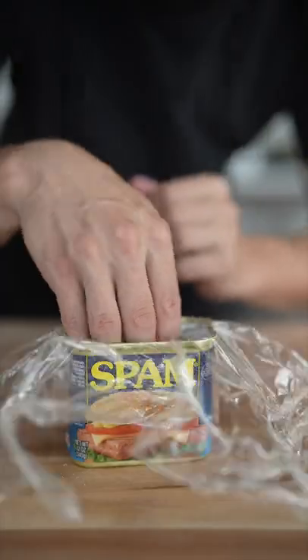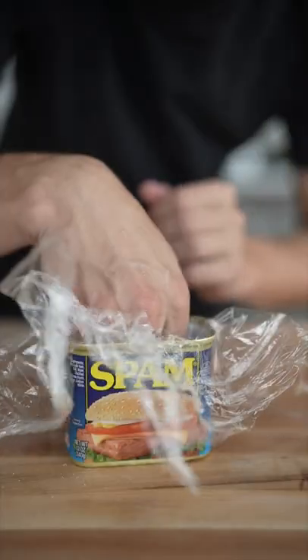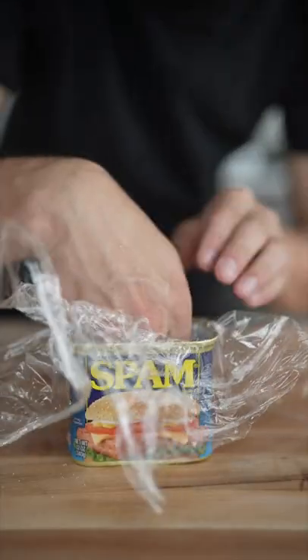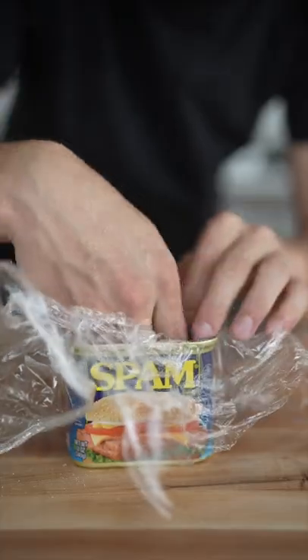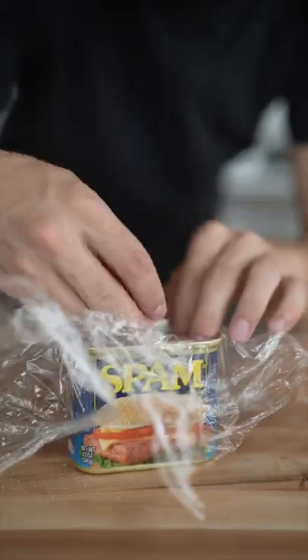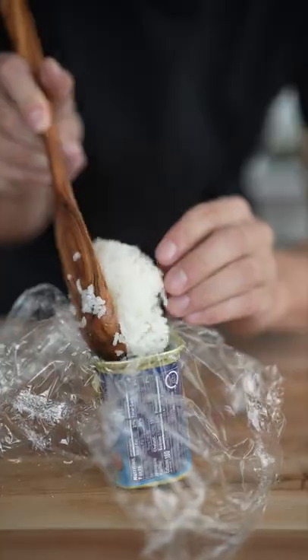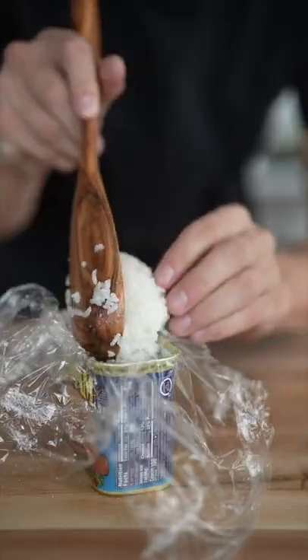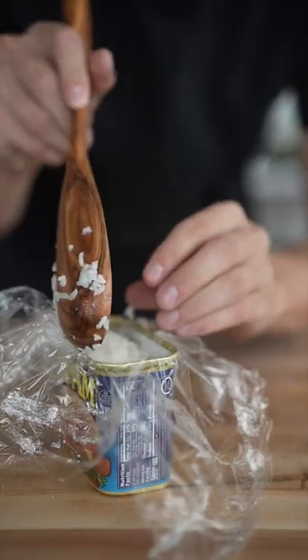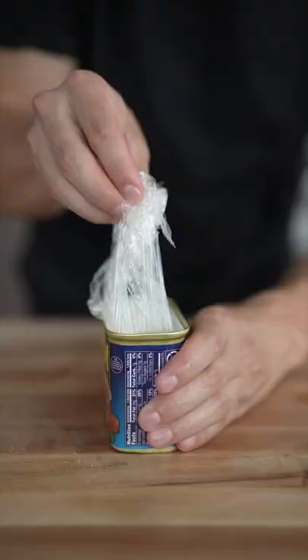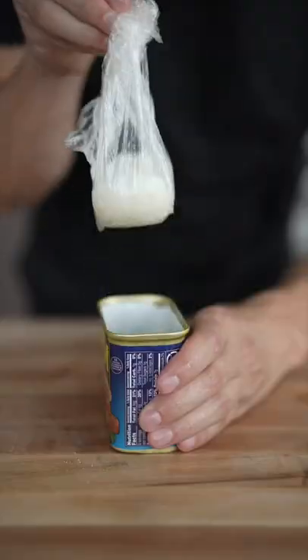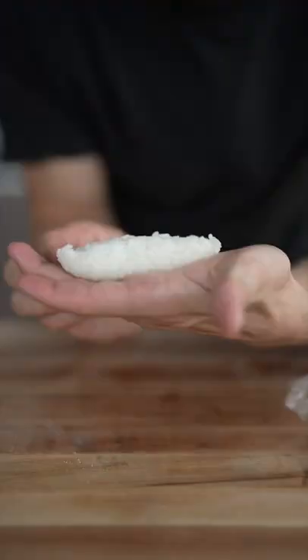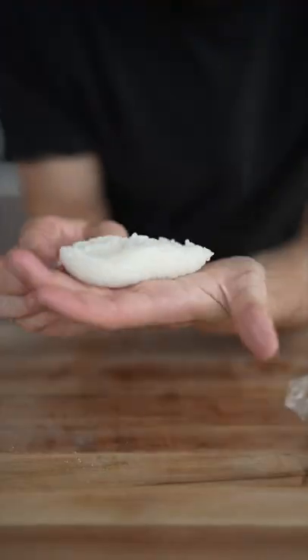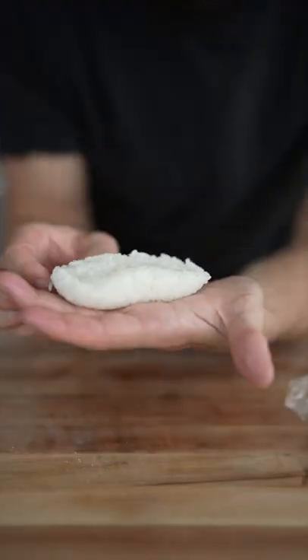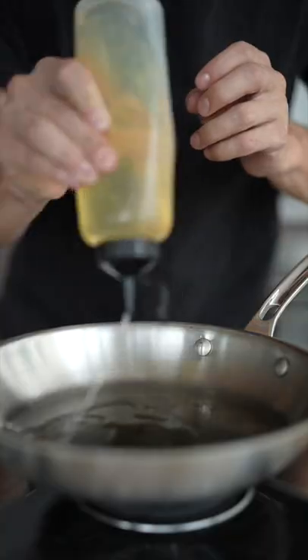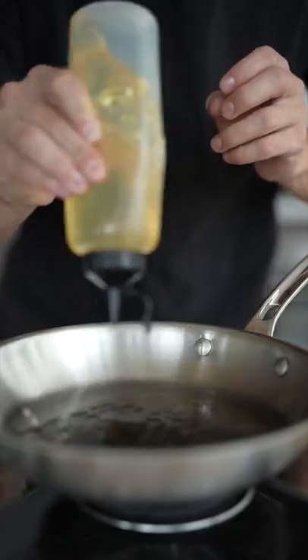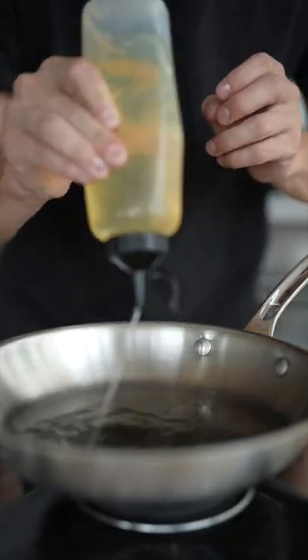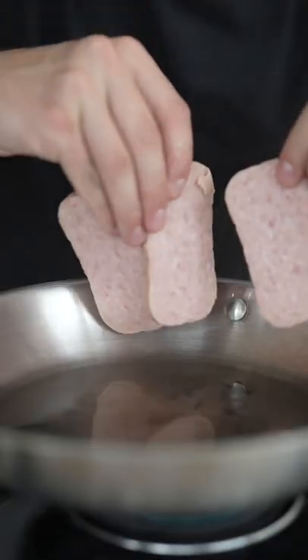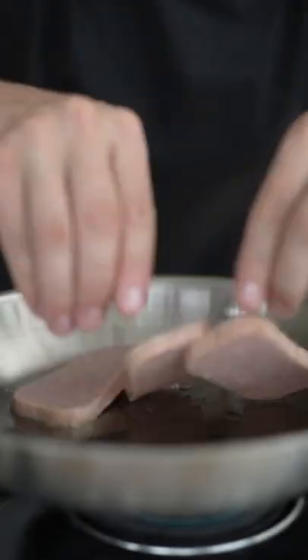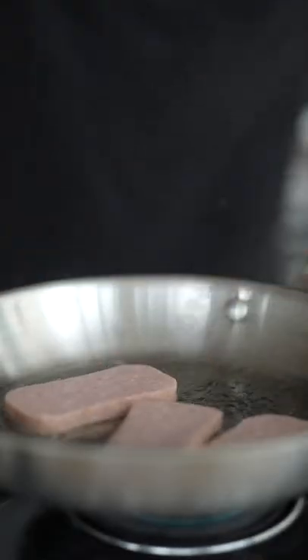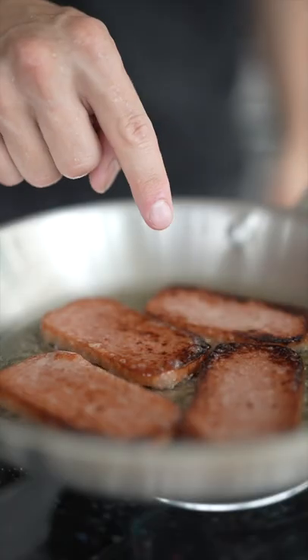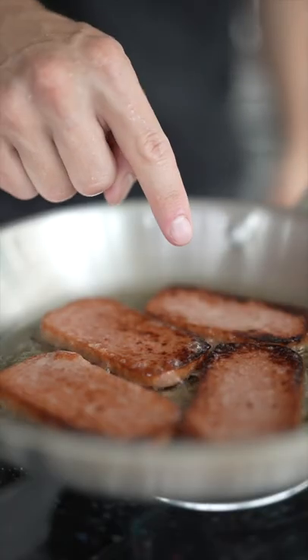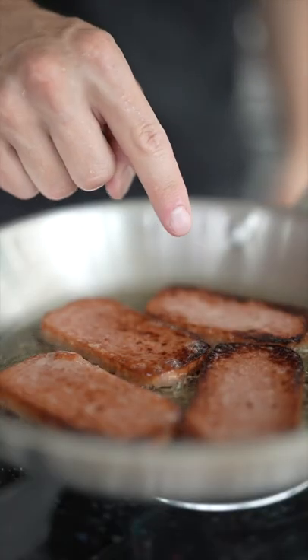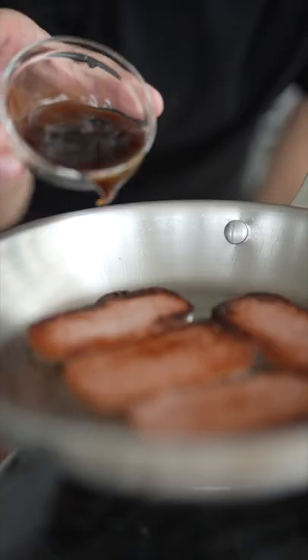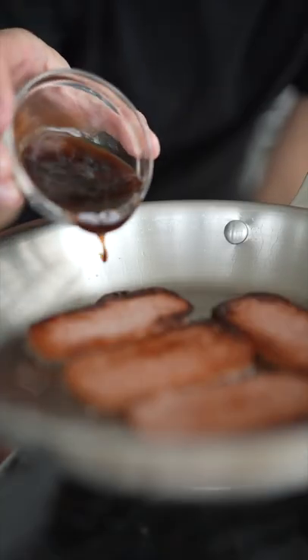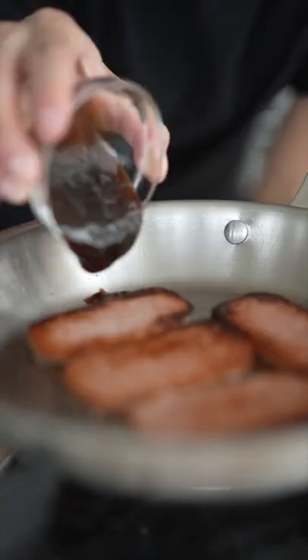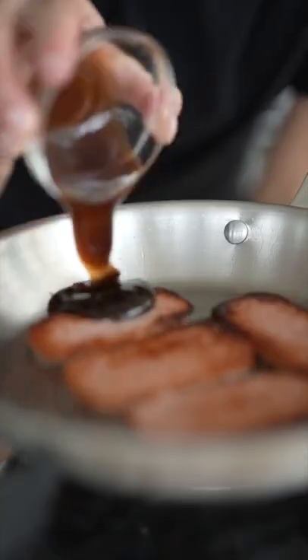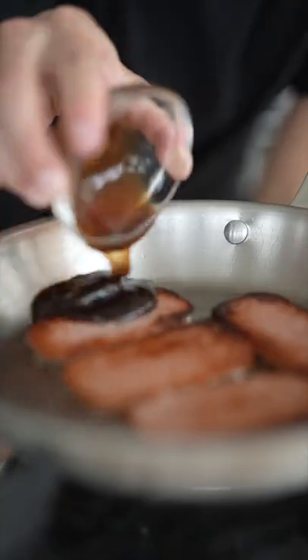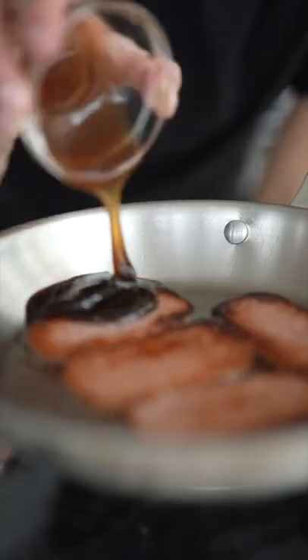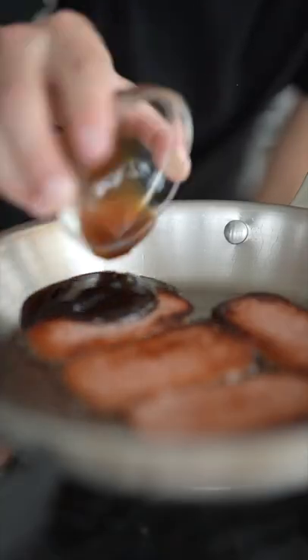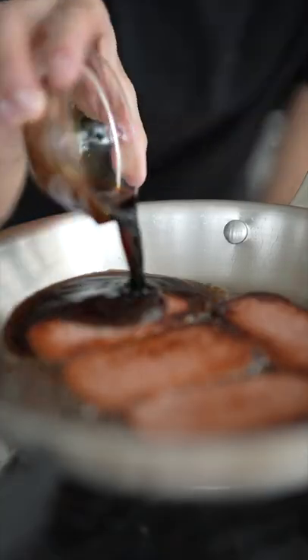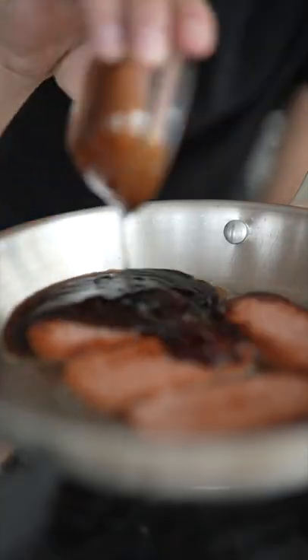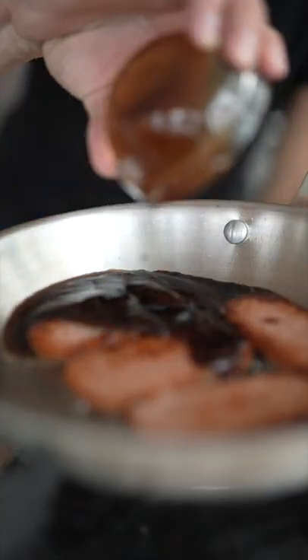Line your can with plastic wrap, fill it with rice, and then you have your base. Now a little oil and your Spam, and once crispy, turn off the heat in an oyster sauce and soy sauce.